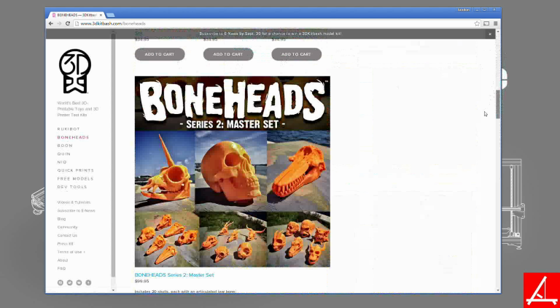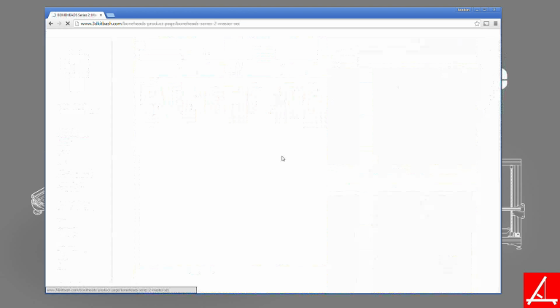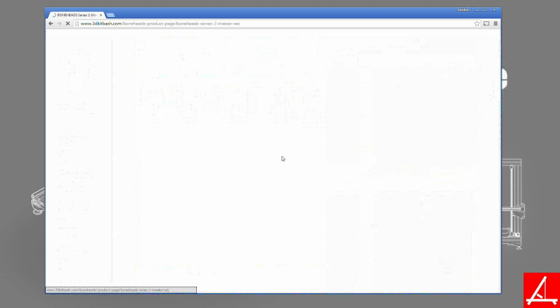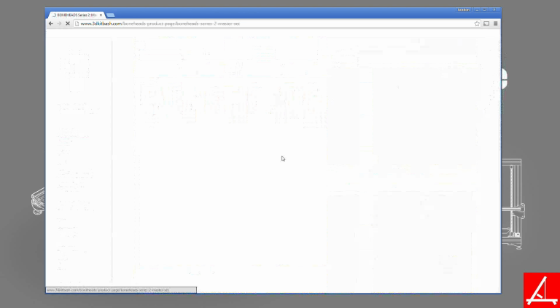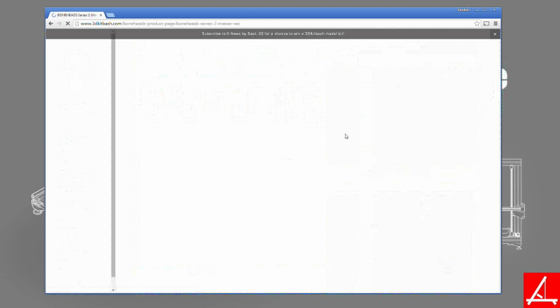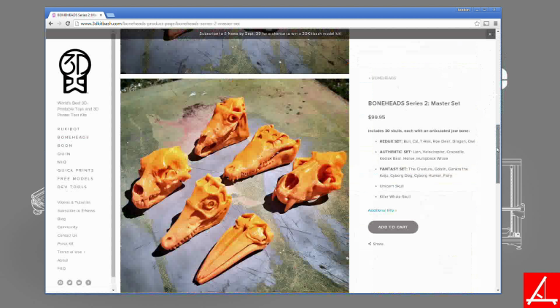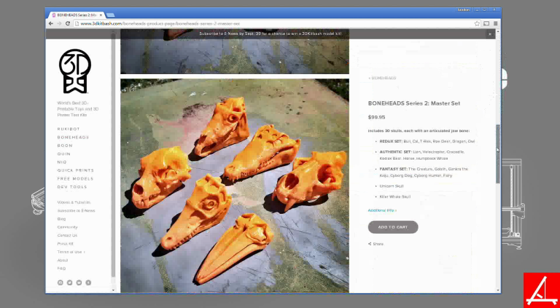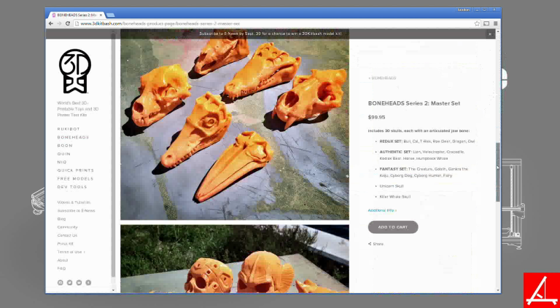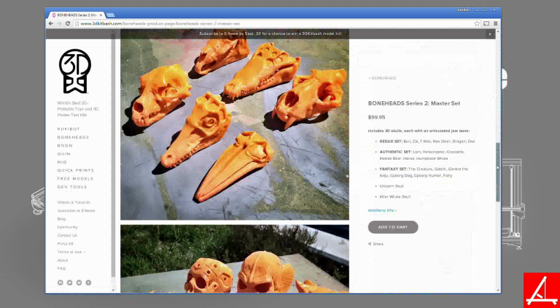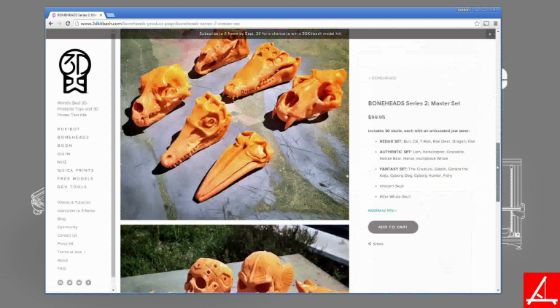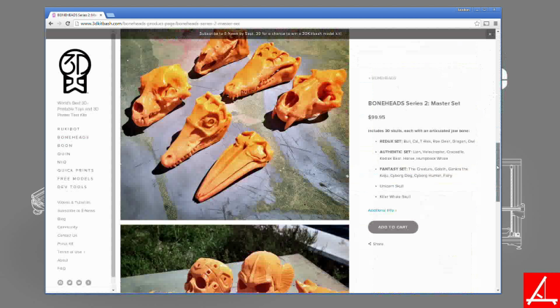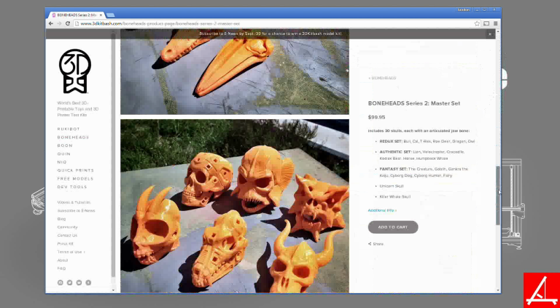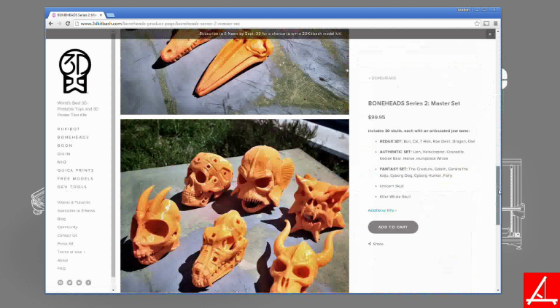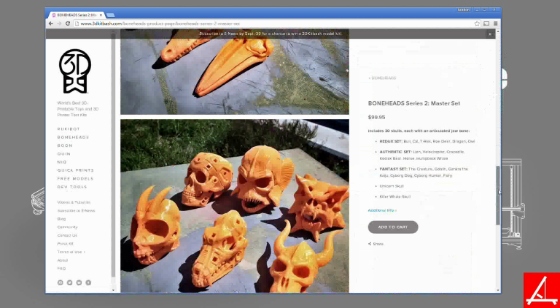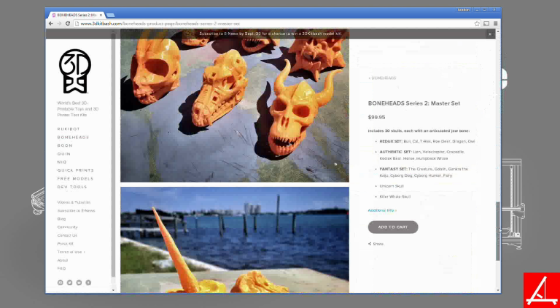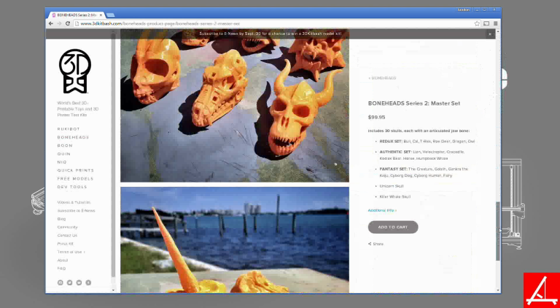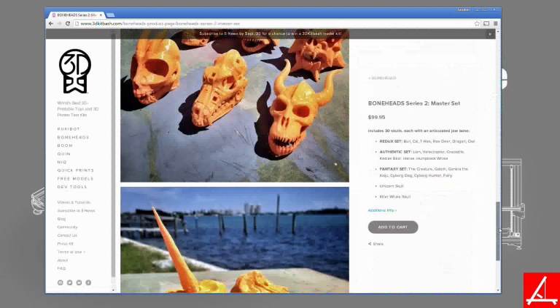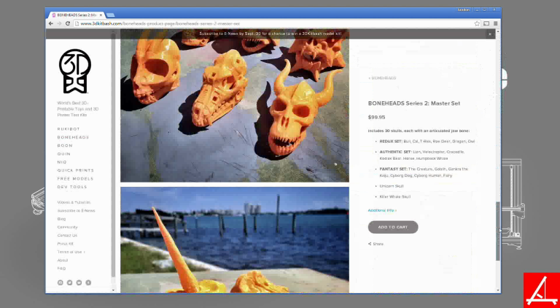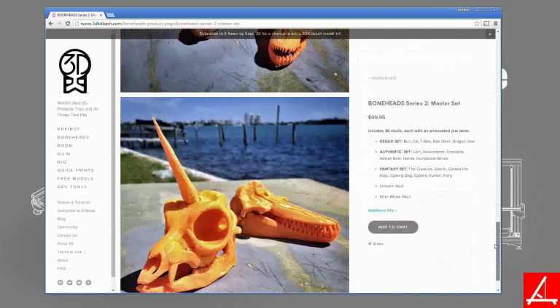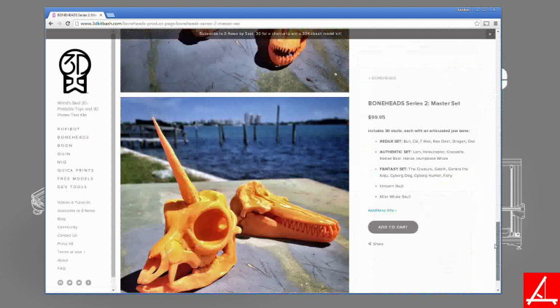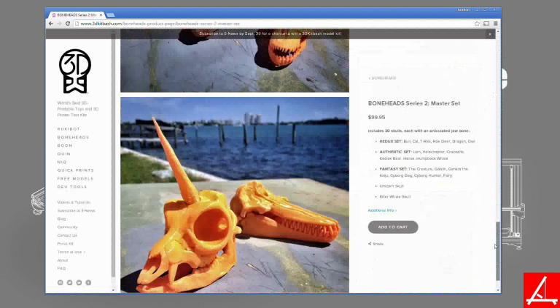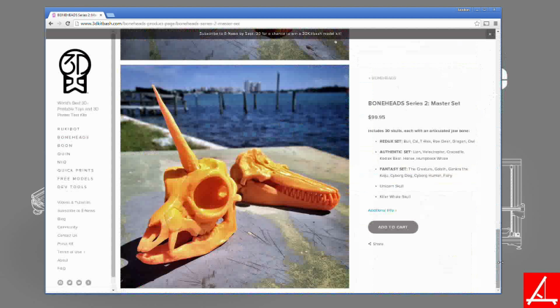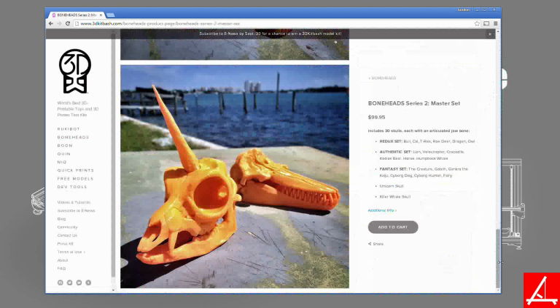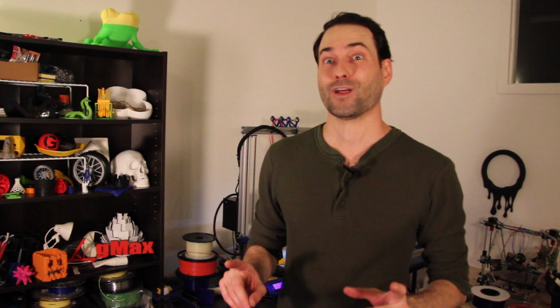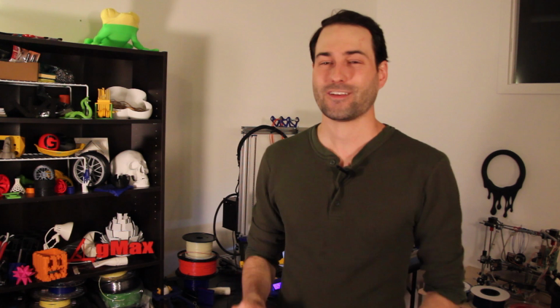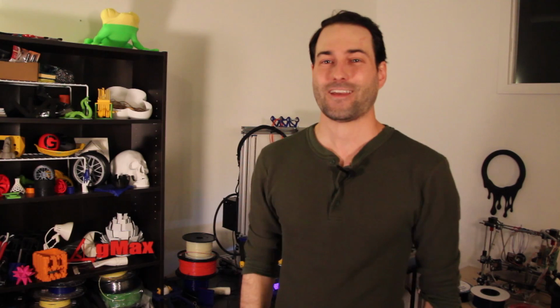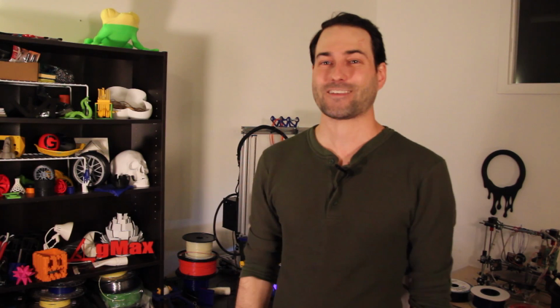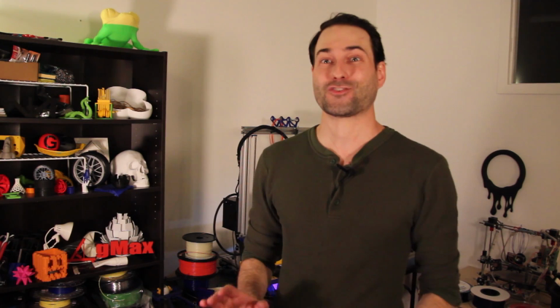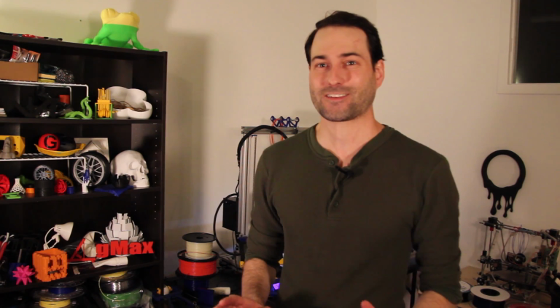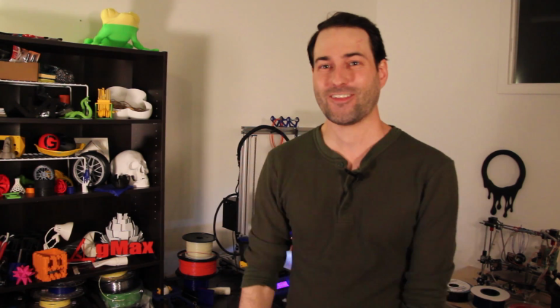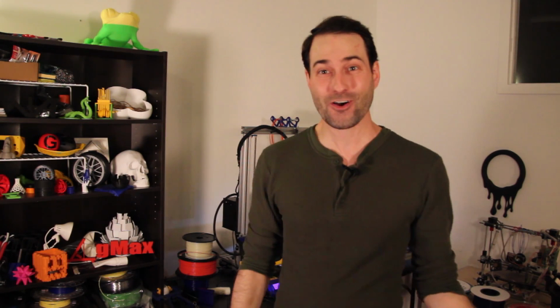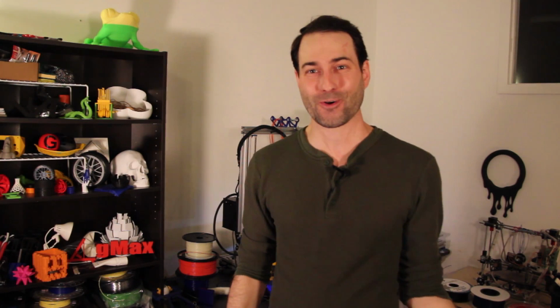For the Boneheads 2 campaign, they took their original models, remastered them, added lower jaws, and added a whole new set of models. In the end, we found one in particular we loved, and that is a dragon skull. I know, cool, right?